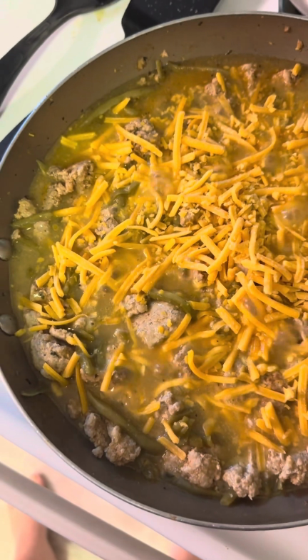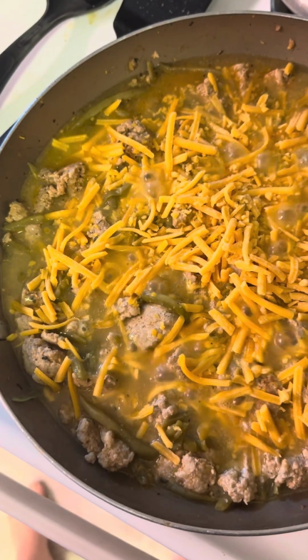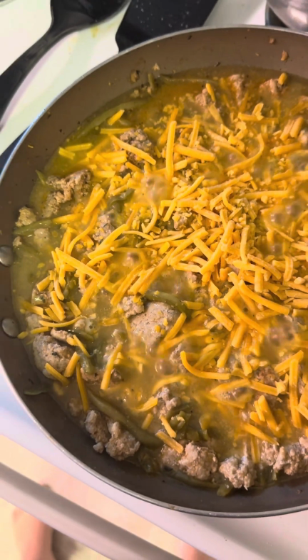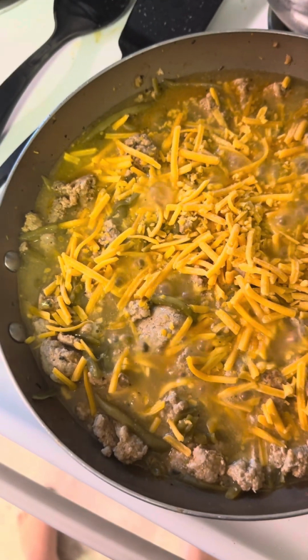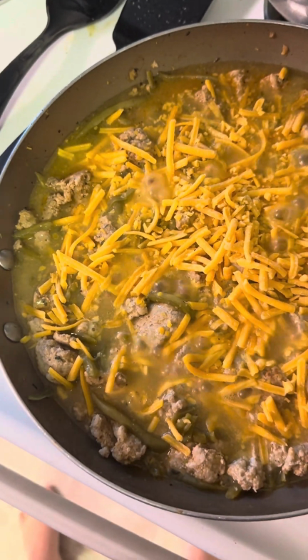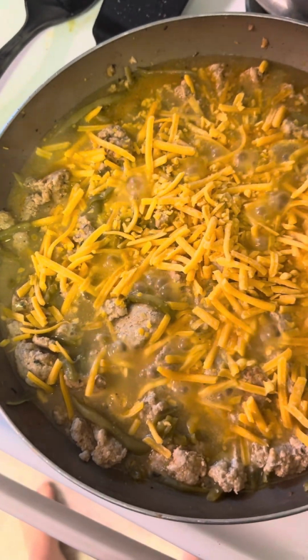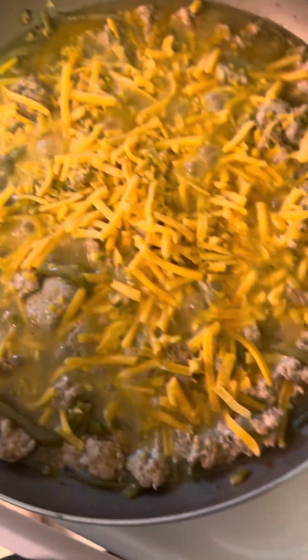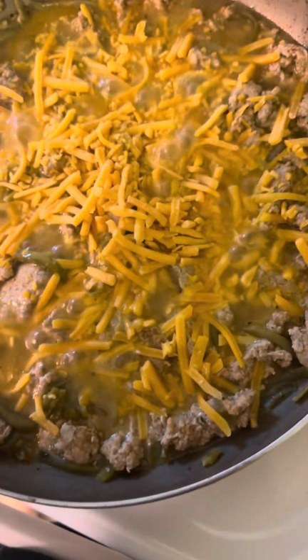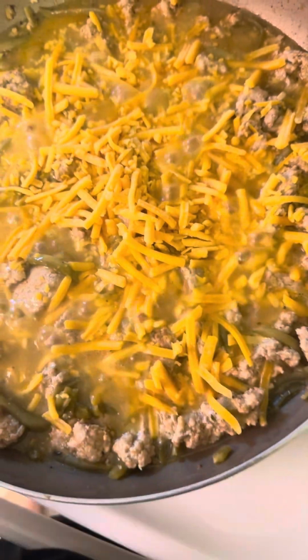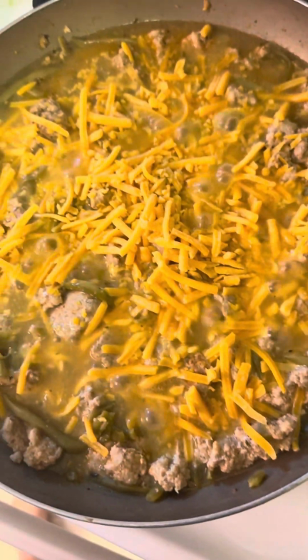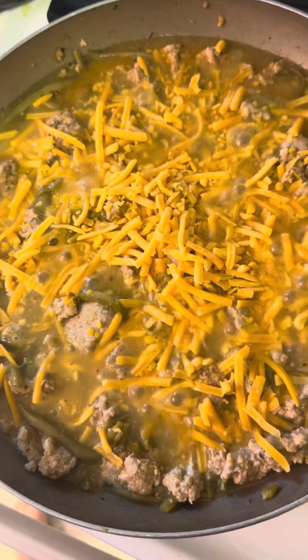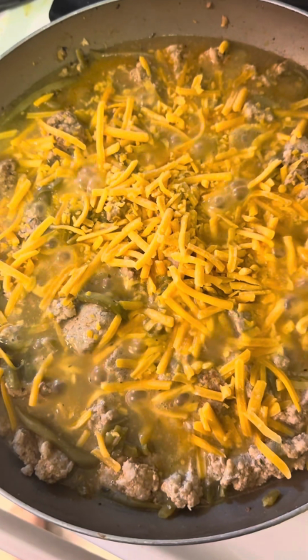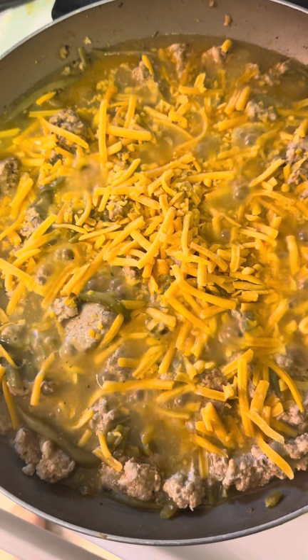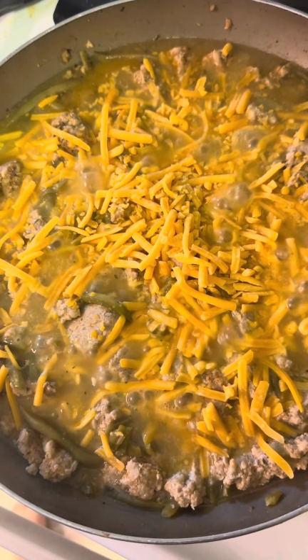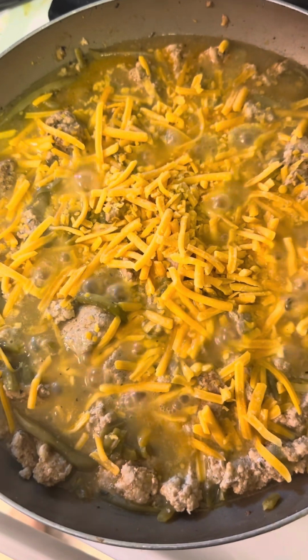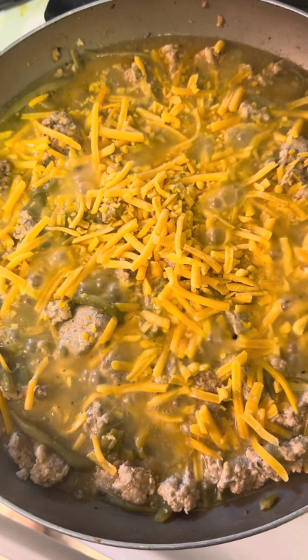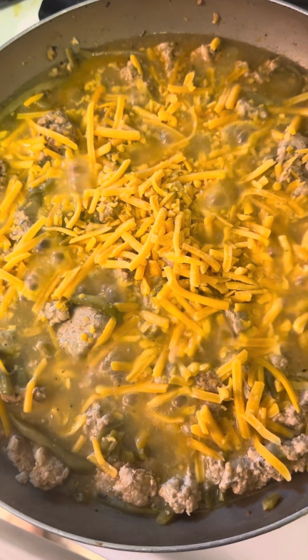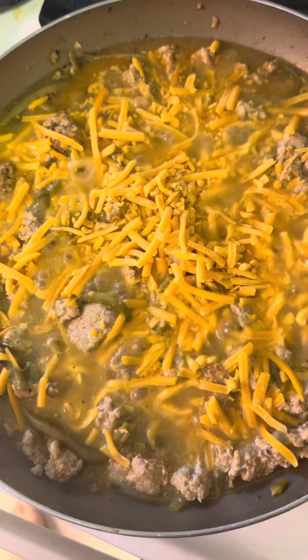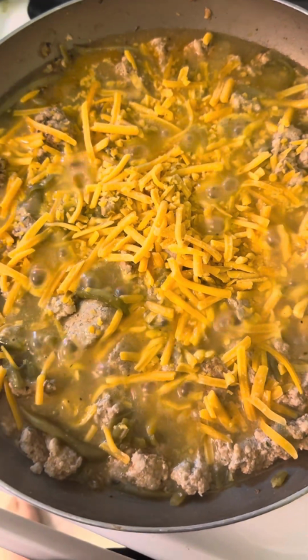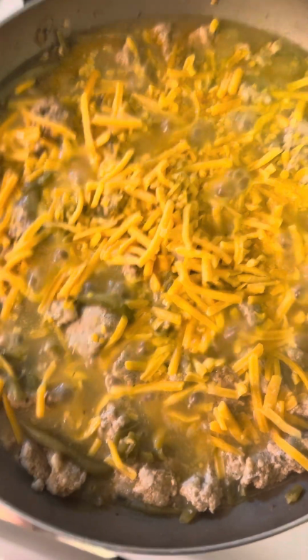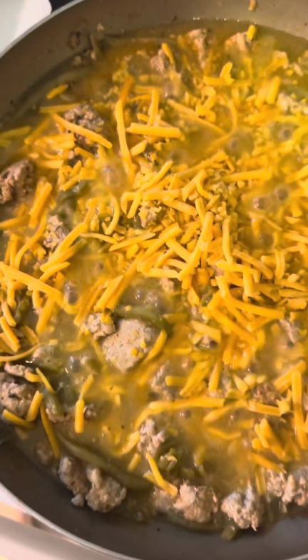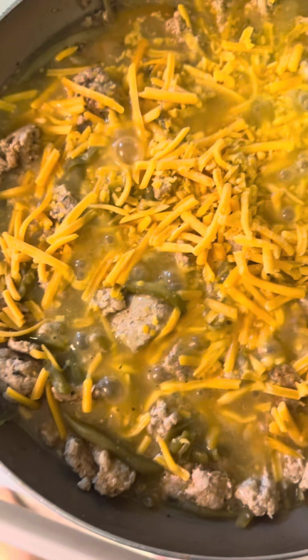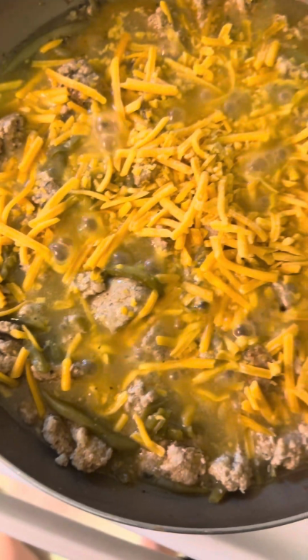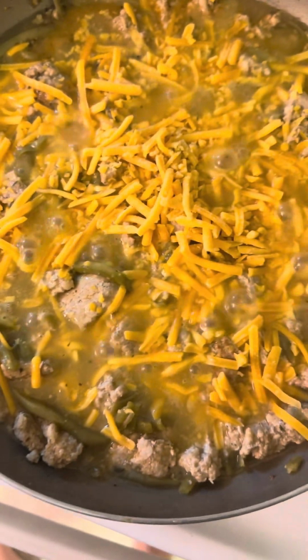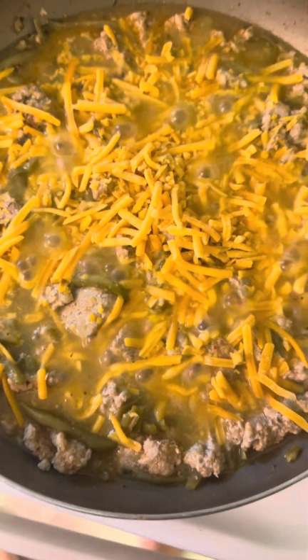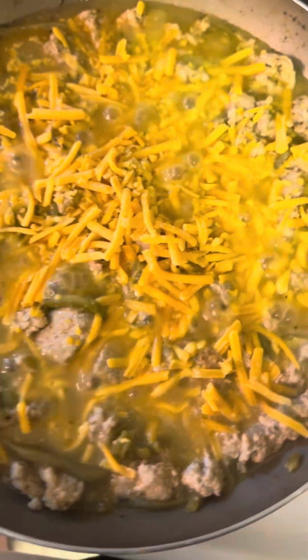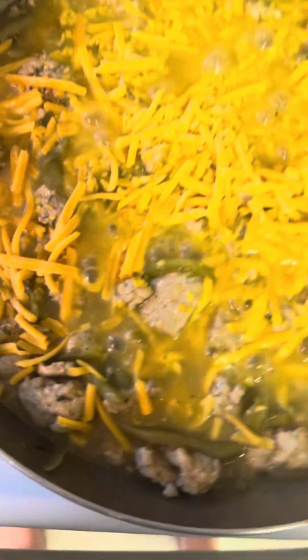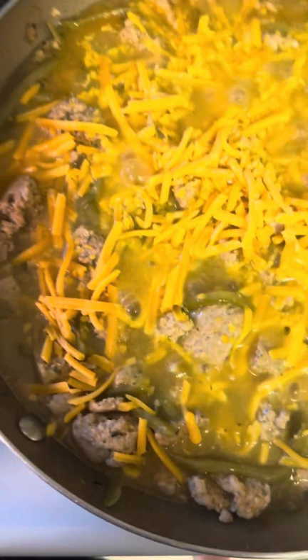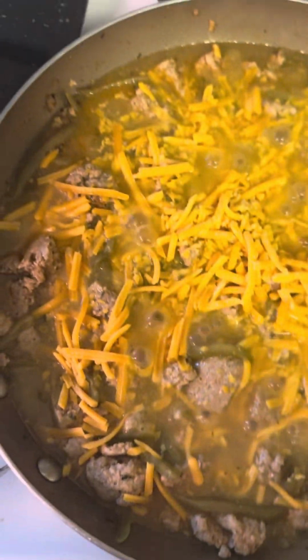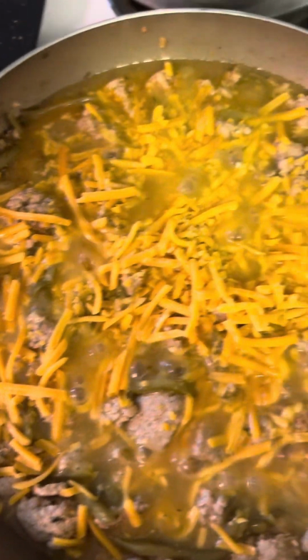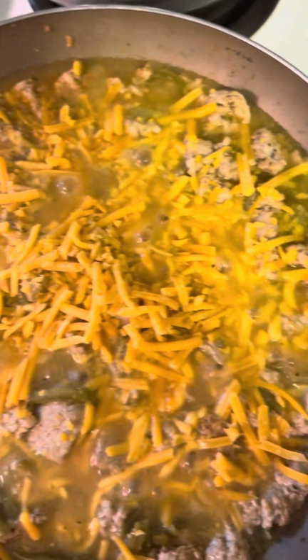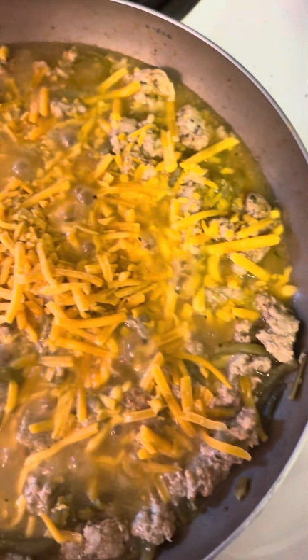I just added some fresh homemade cheddar cheese — Great Value brand — and I'm gonna let that cook in a little bit now.